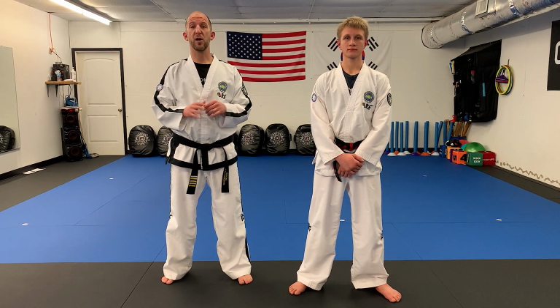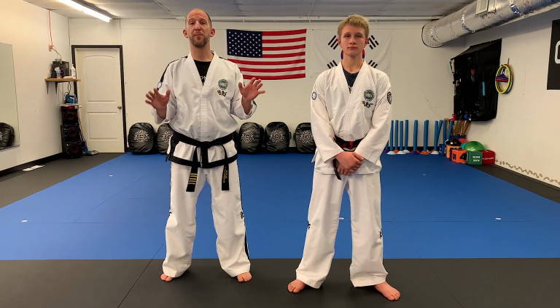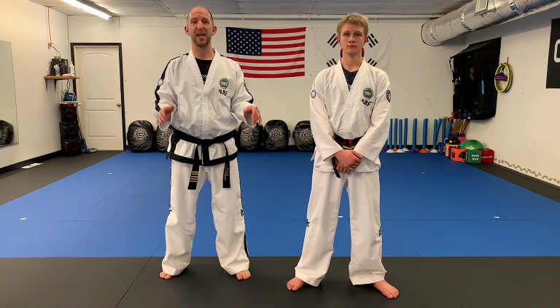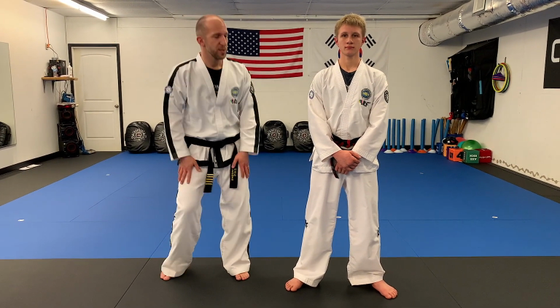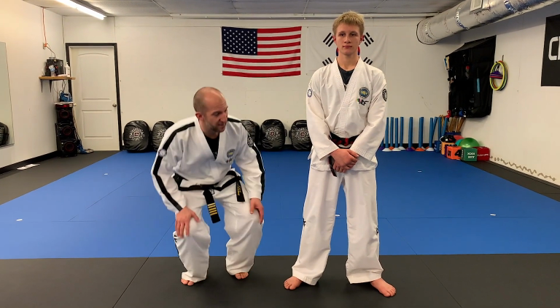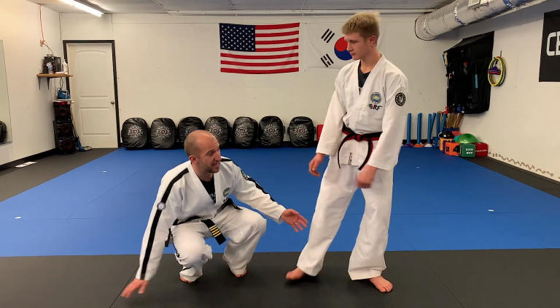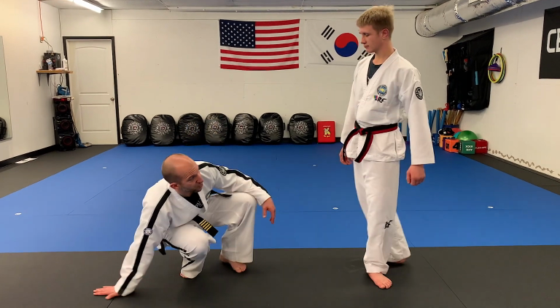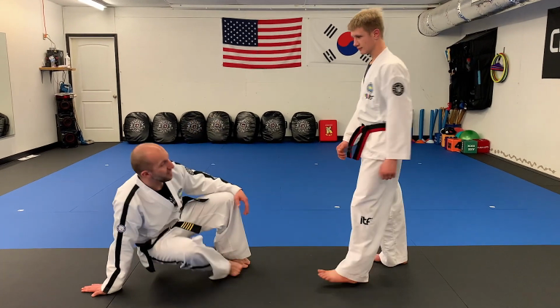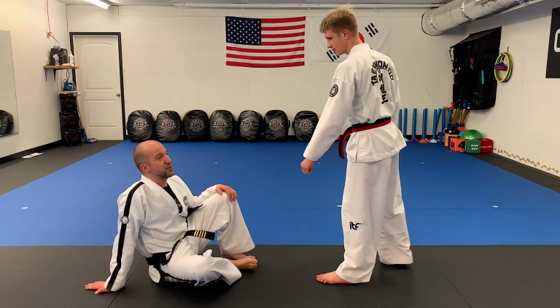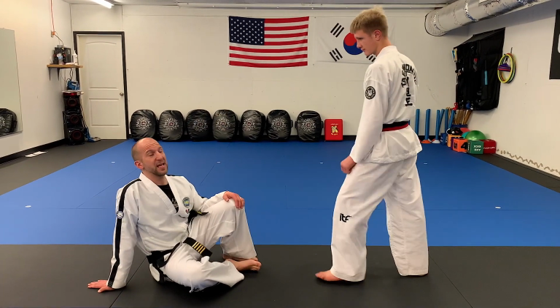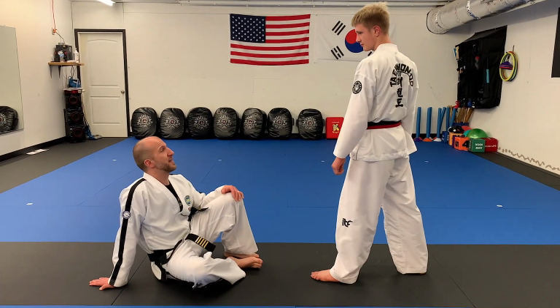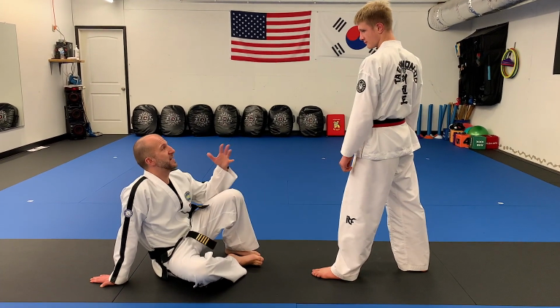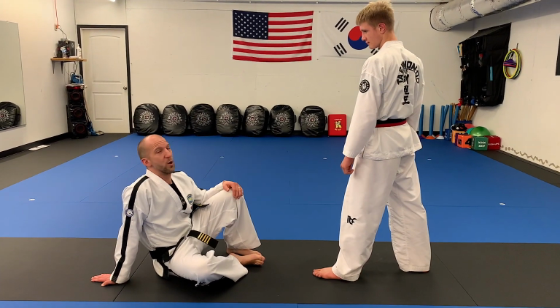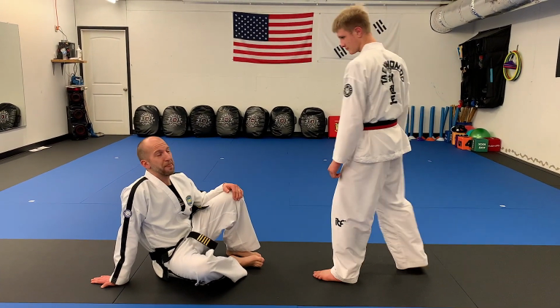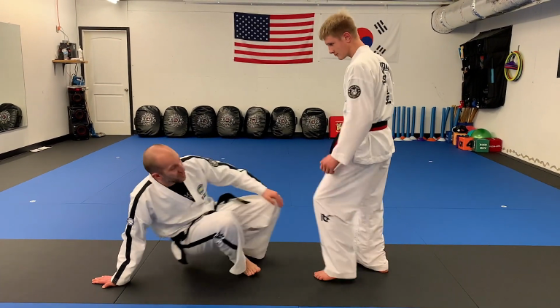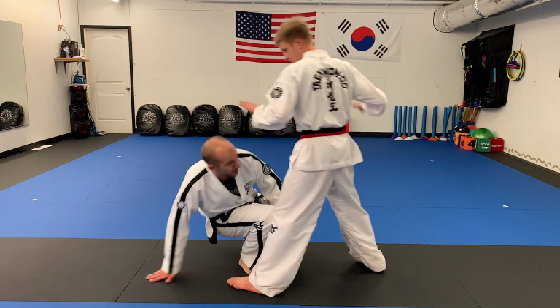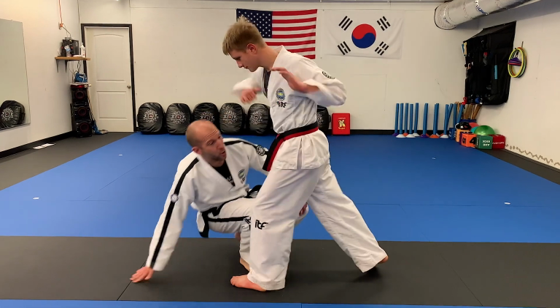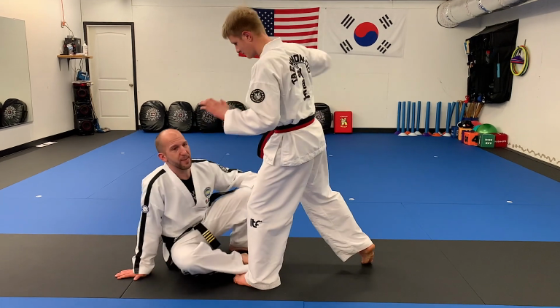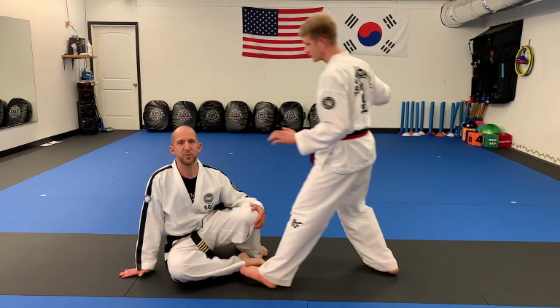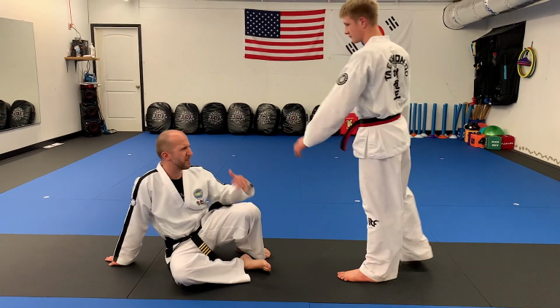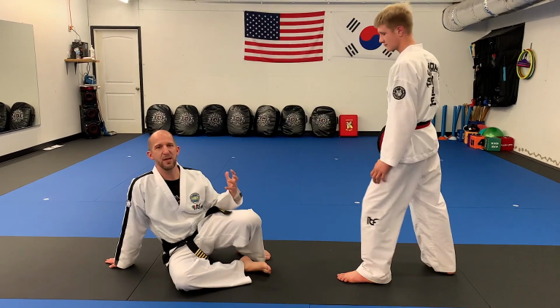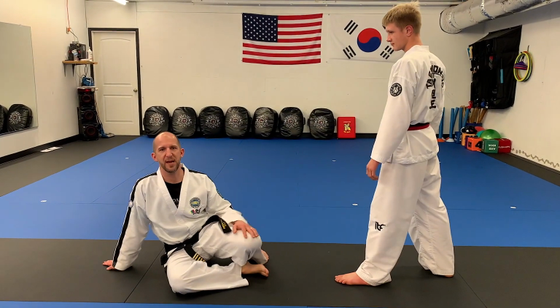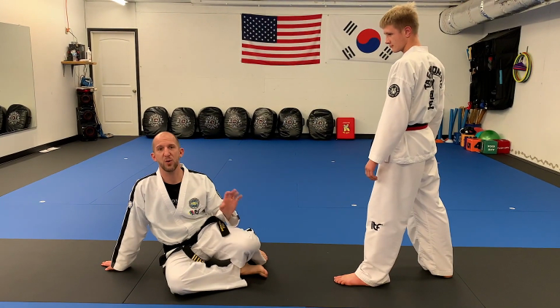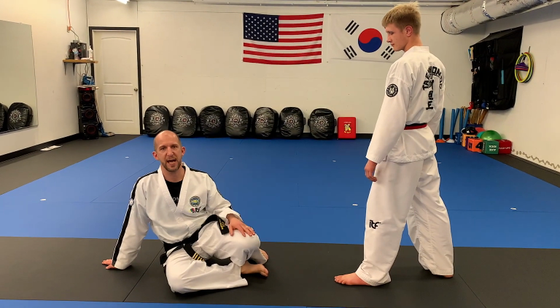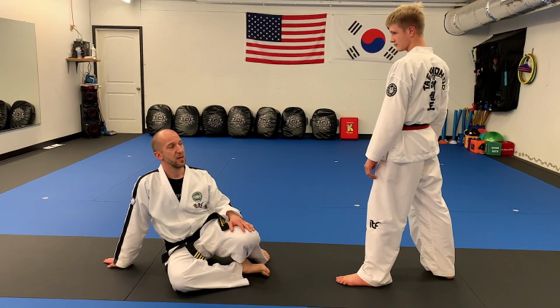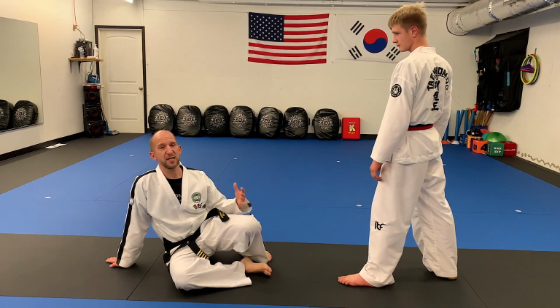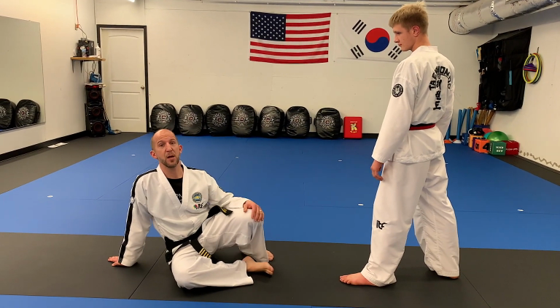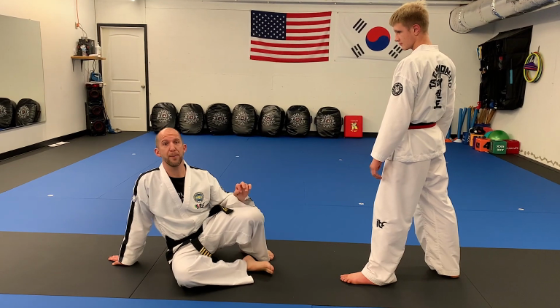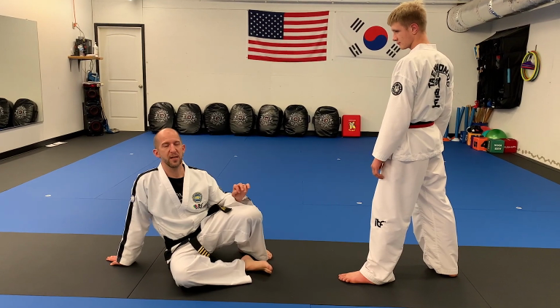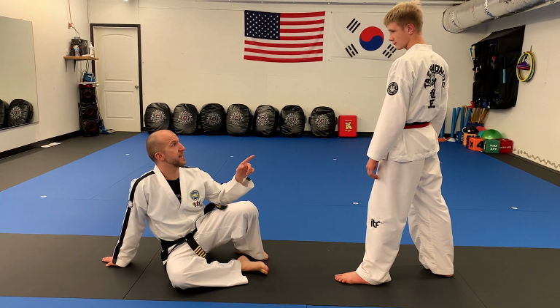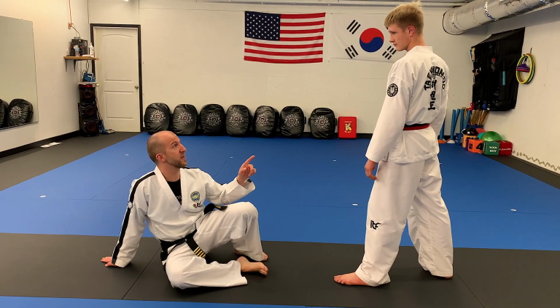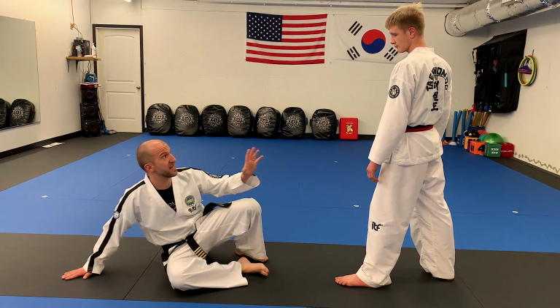Starting off with base get up. So if I am on the ground and I'm trying to get up and this bad guy is over me and I just stand up, he might be able to punch me, elbow me, knee me in the face and I don't want that to happen. So here's how we're going to get up properly to make sure that we stay safe.